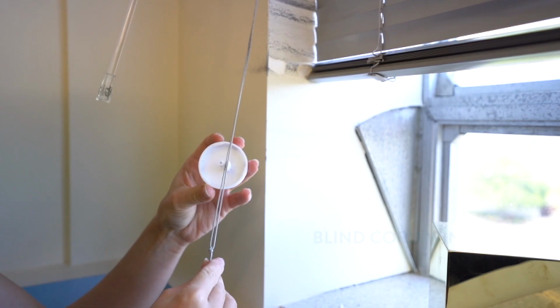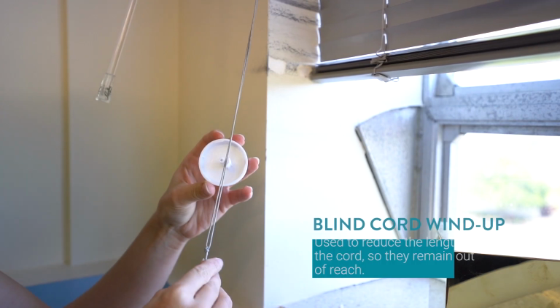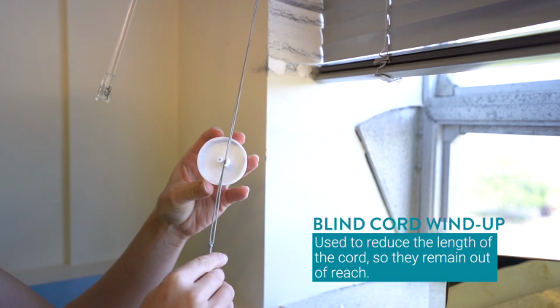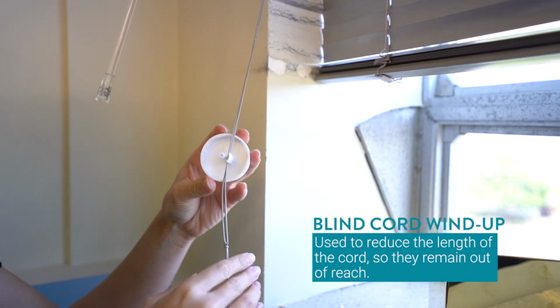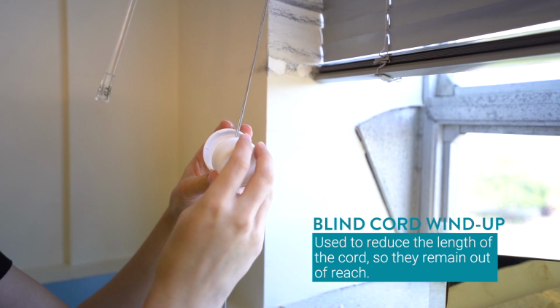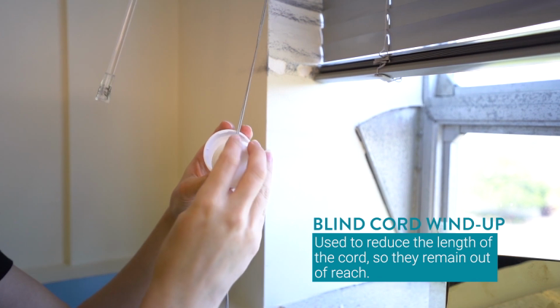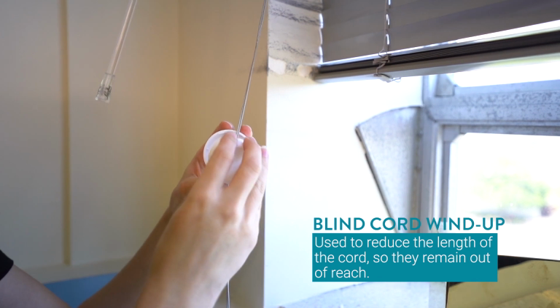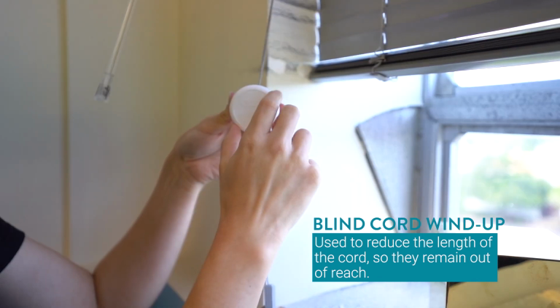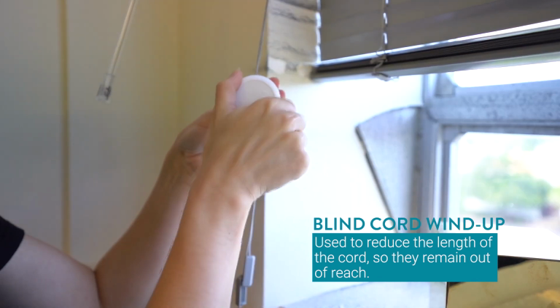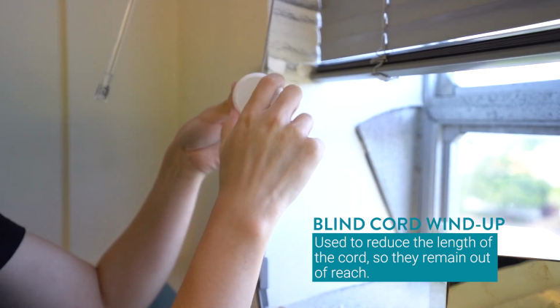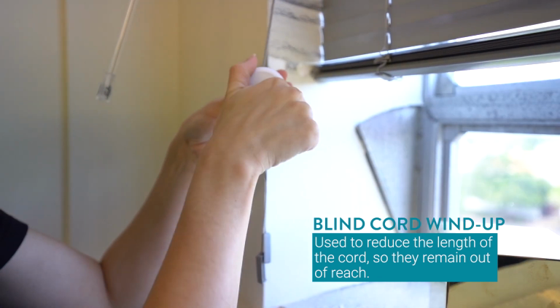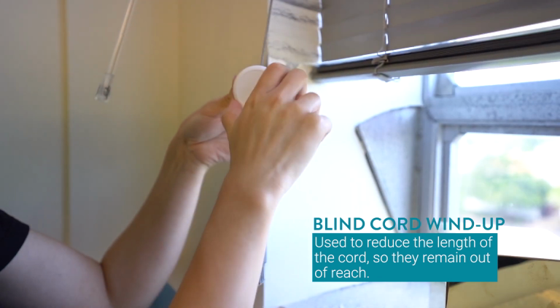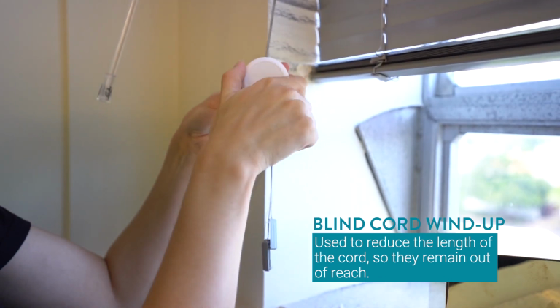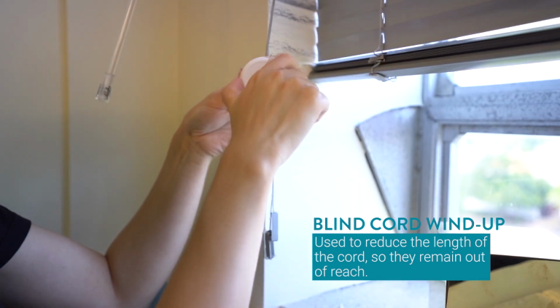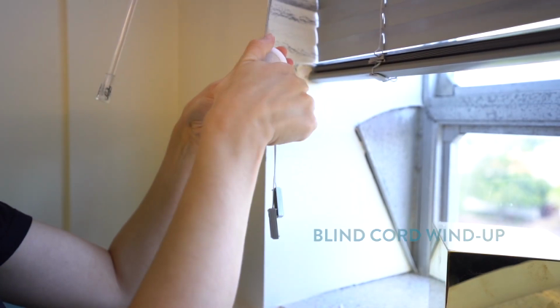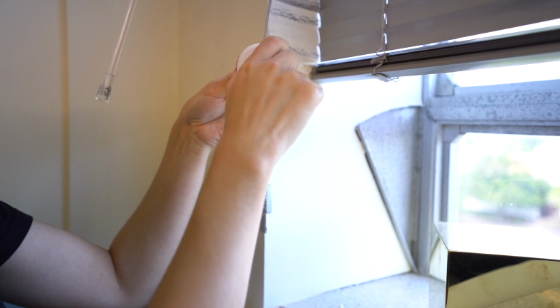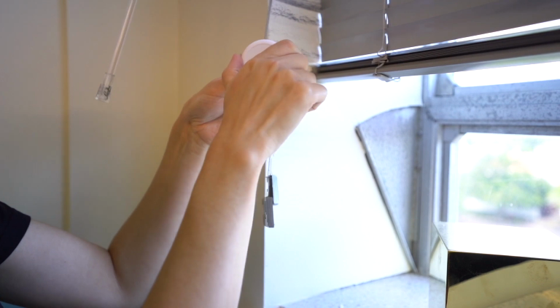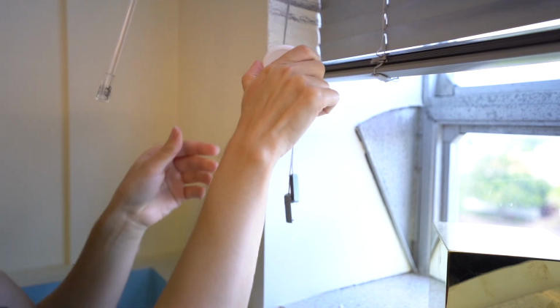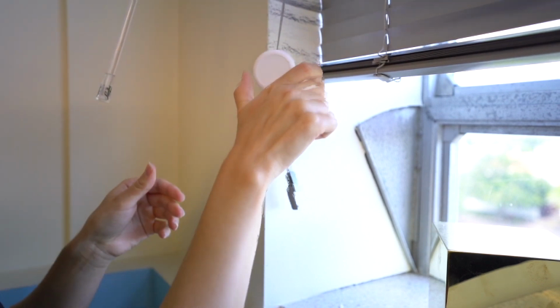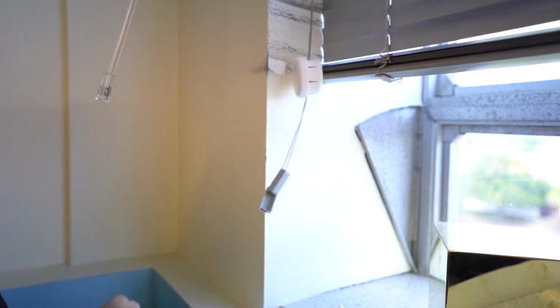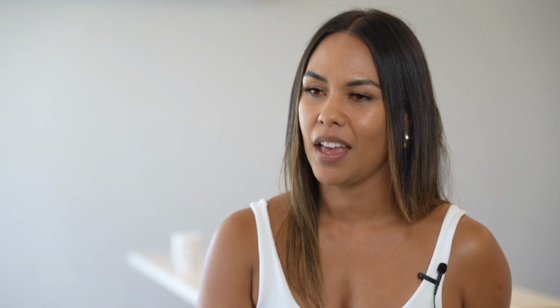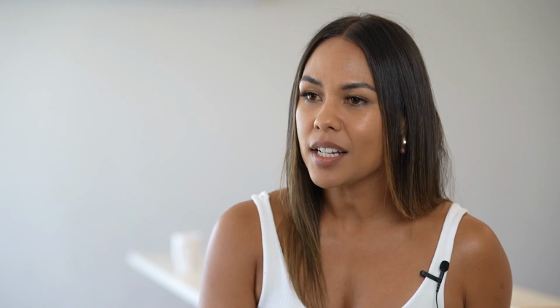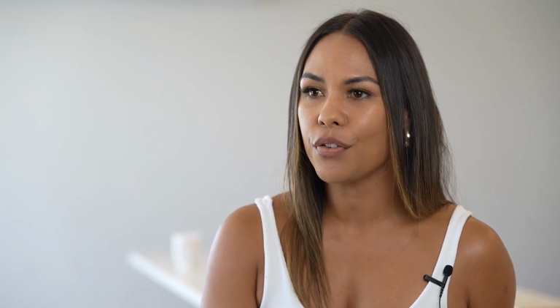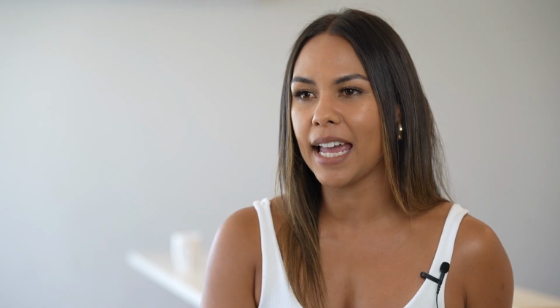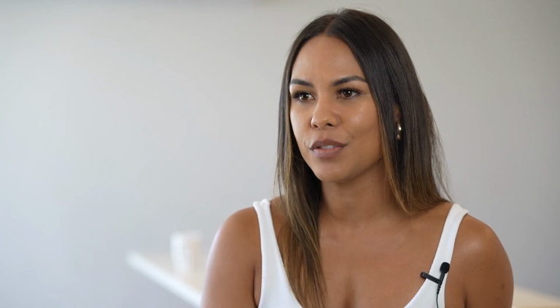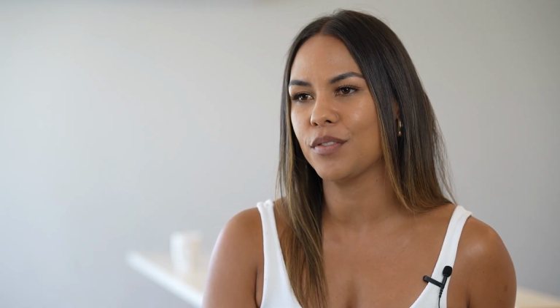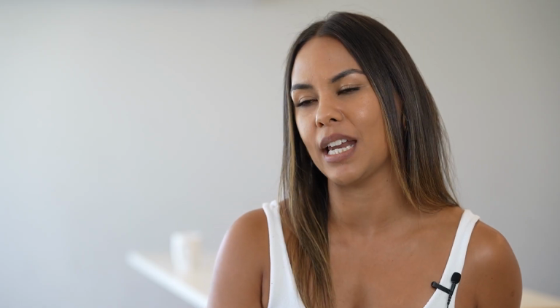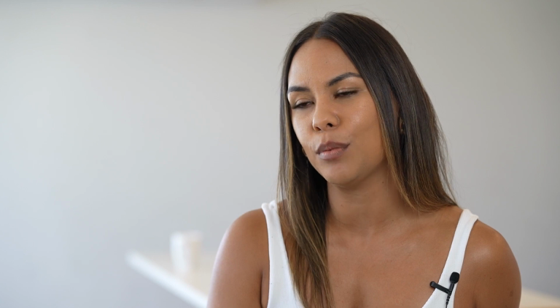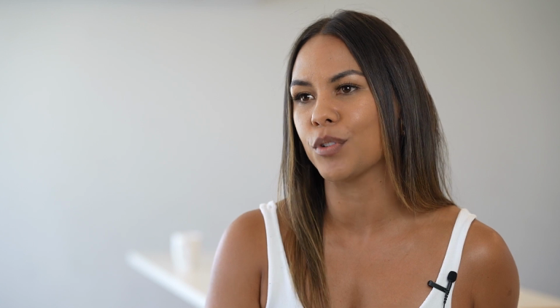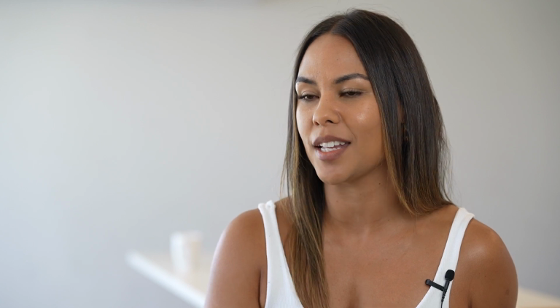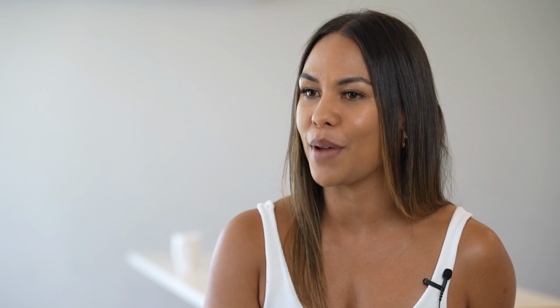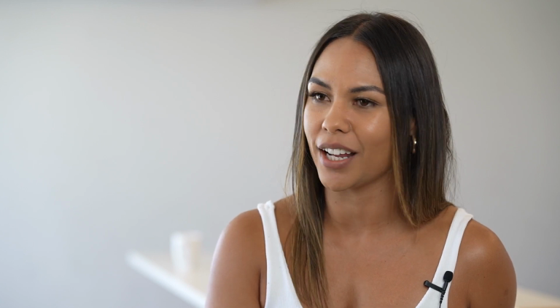Another simple solution are blind cord wind-ups. Simply insert the blind cords into the device and wind it up to reduce the length of the cords so they remain out of reach. They retail for around eight dollars for a pack of two and are available from shops that sell baby products.